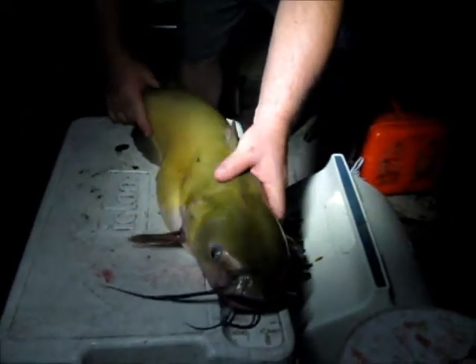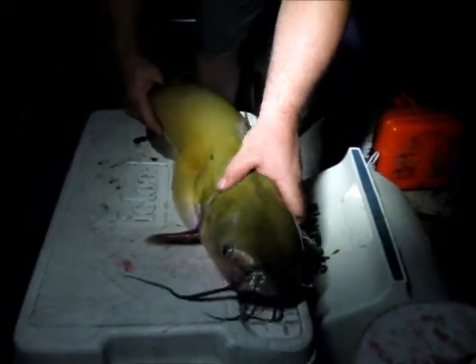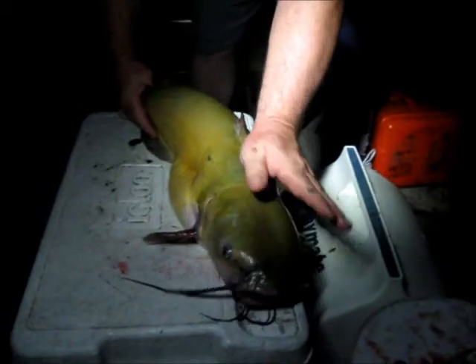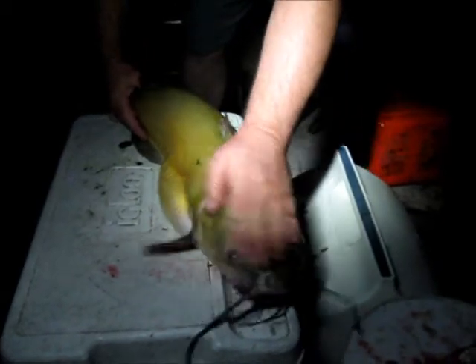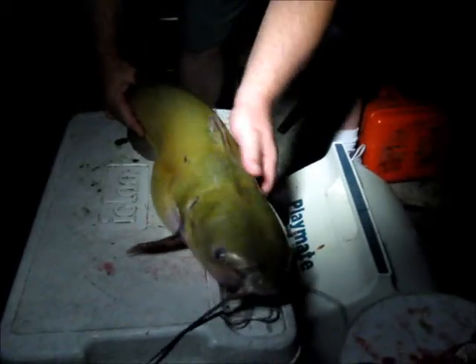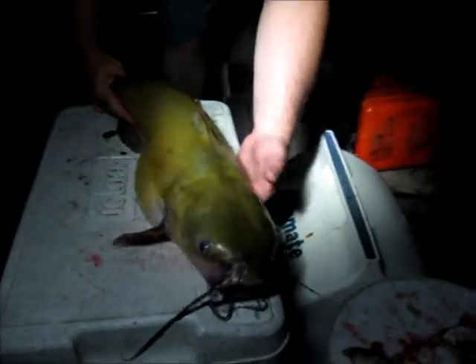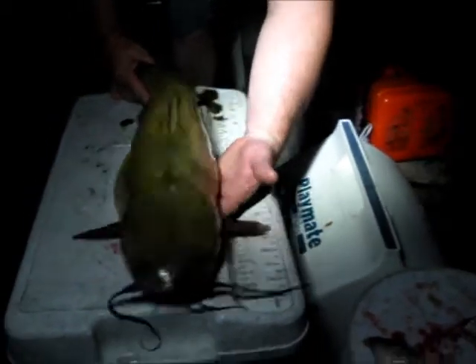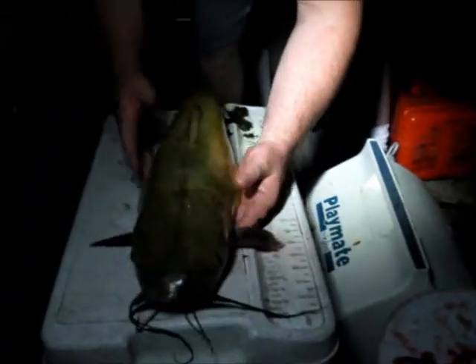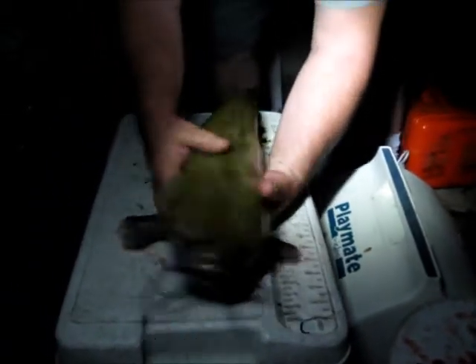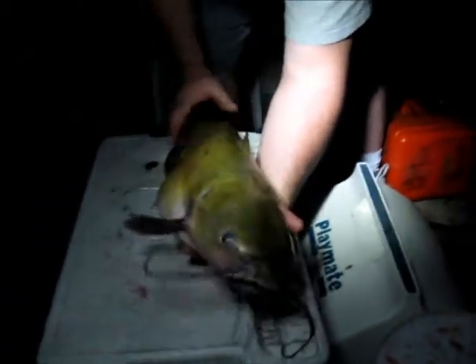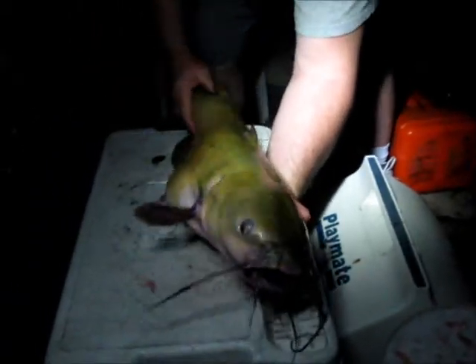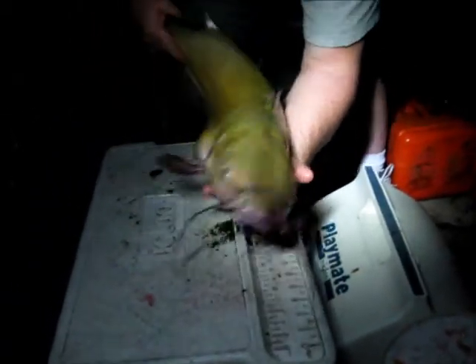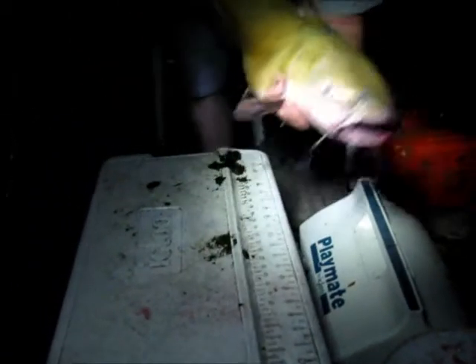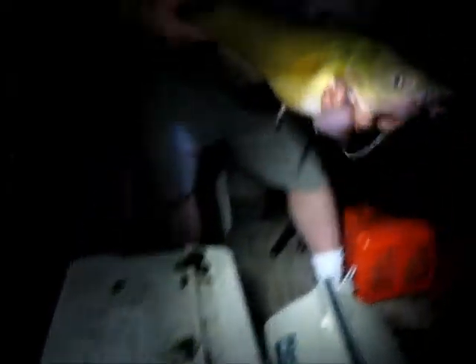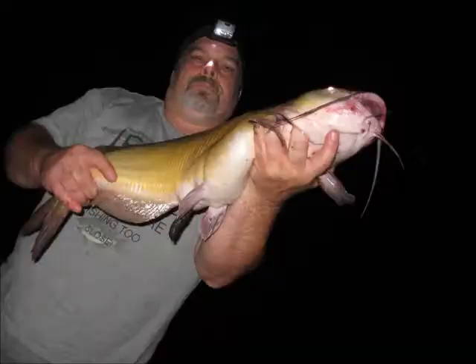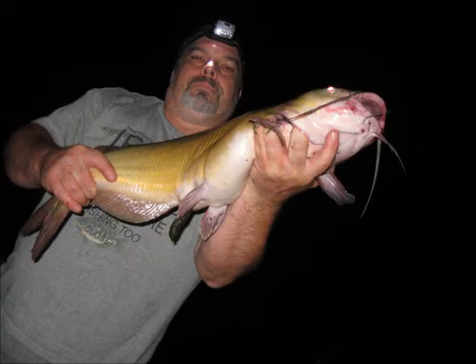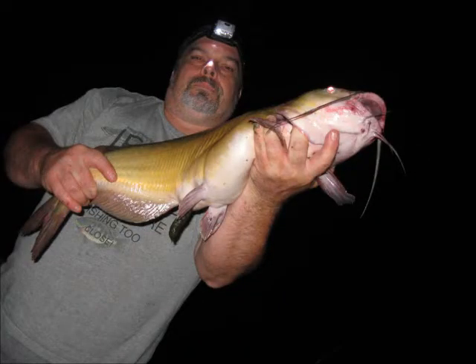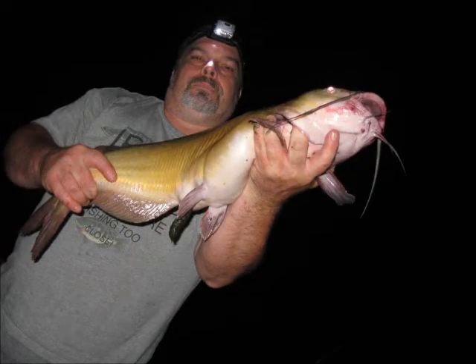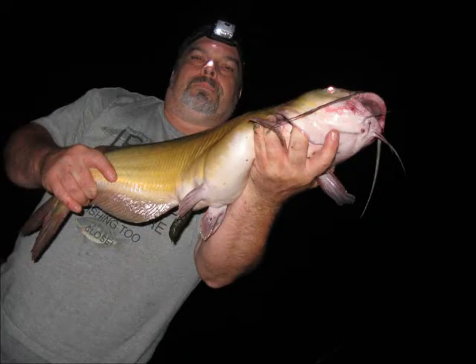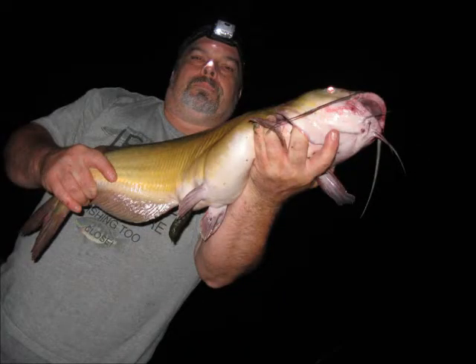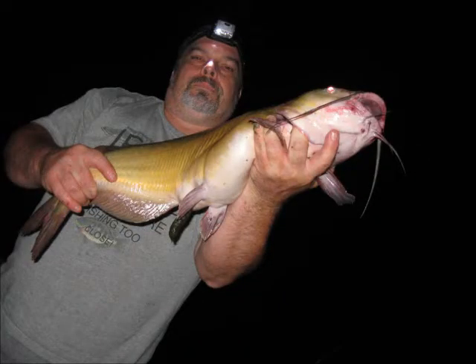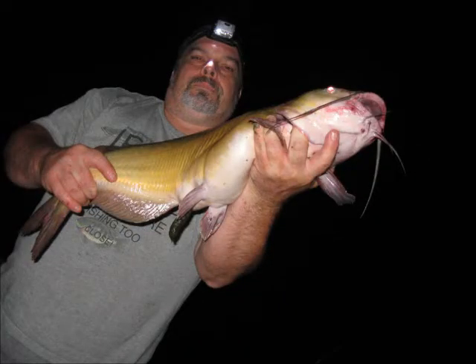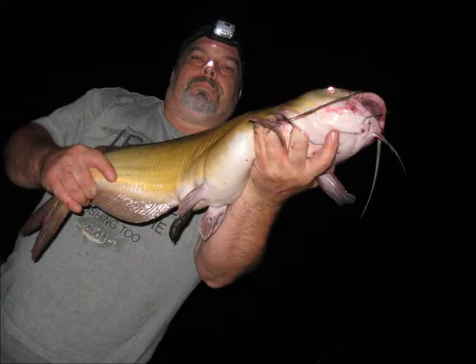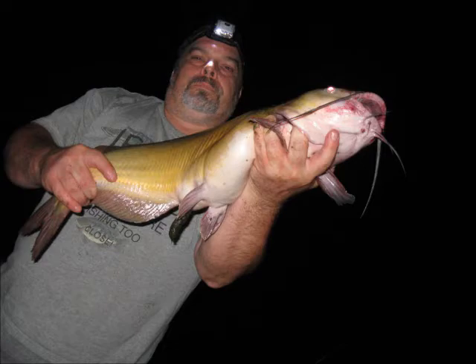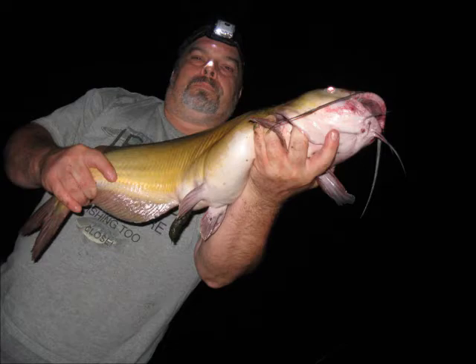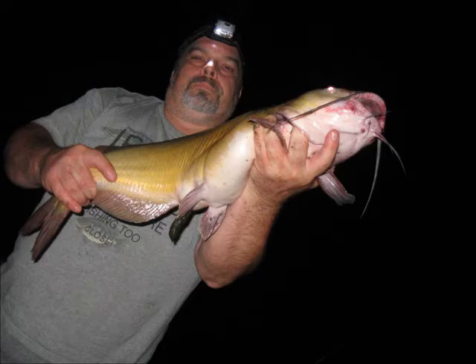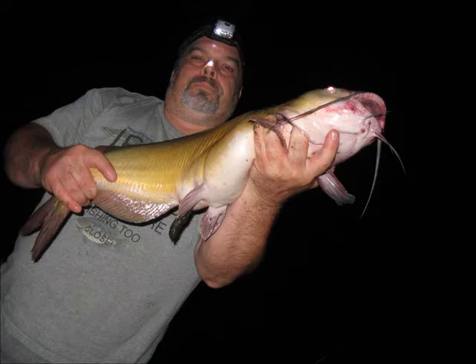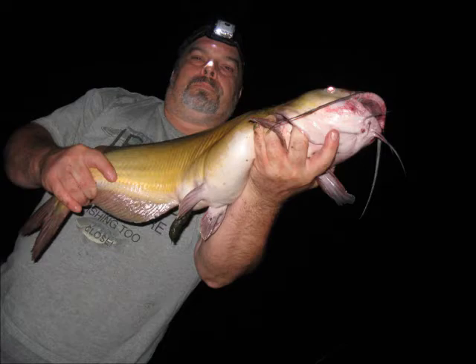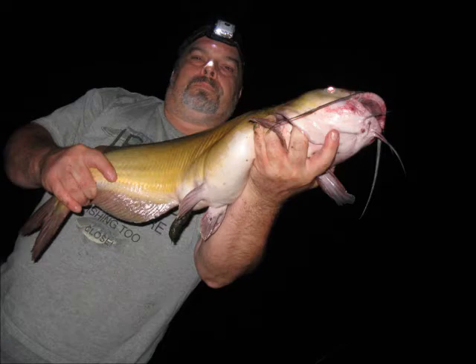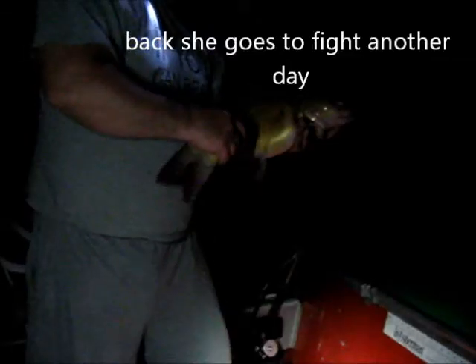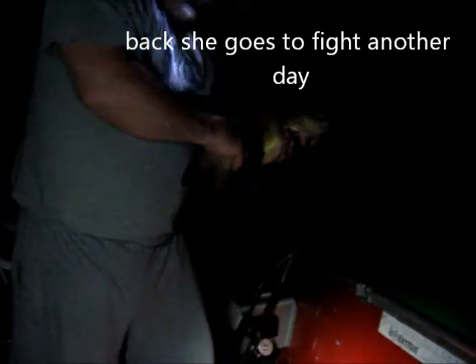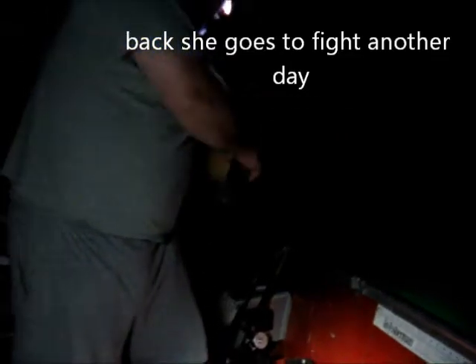Too big to eat. Good catch — in order to throw her back so she can breed some more just like her. Under the green light.